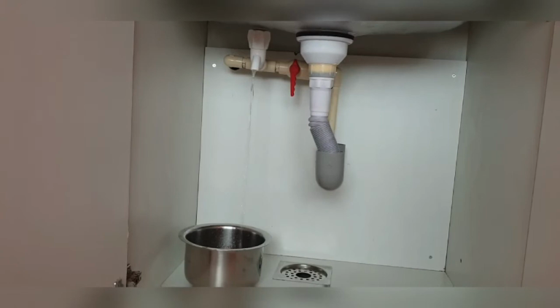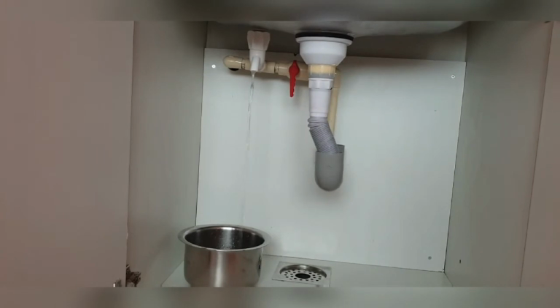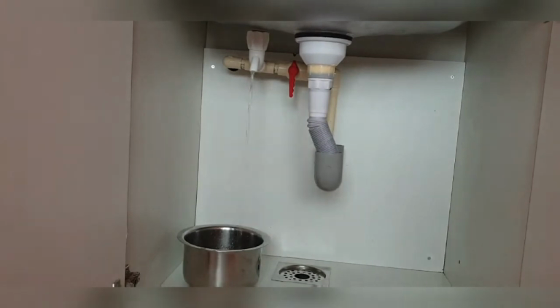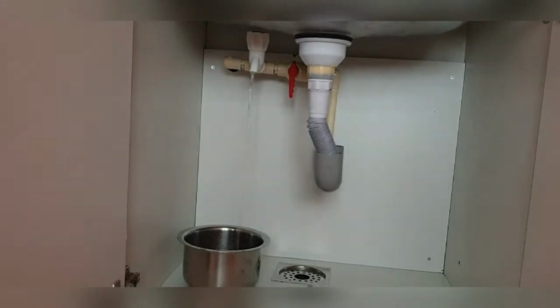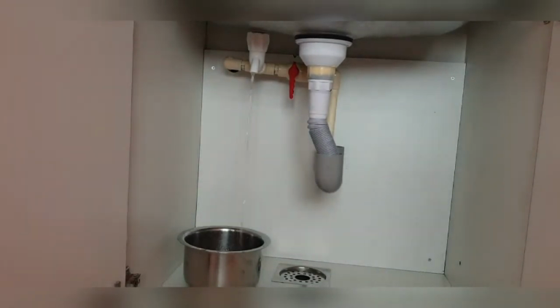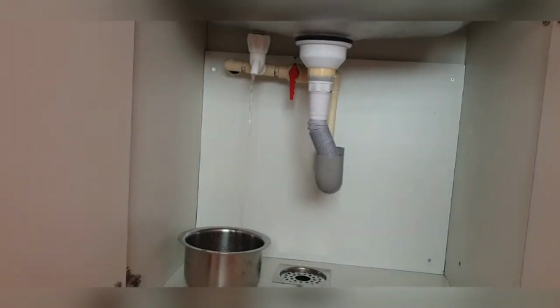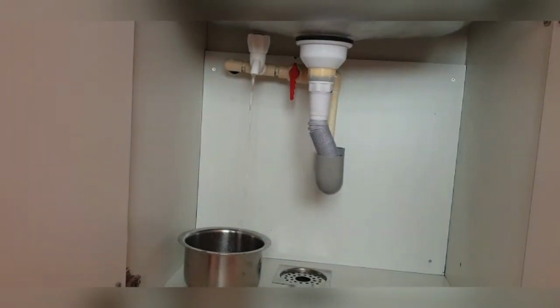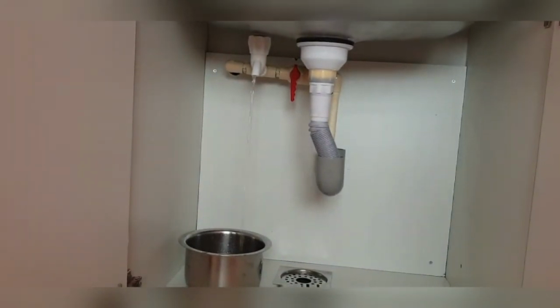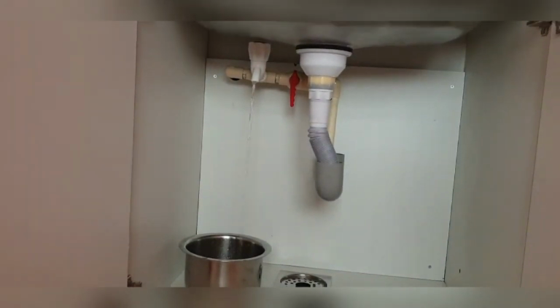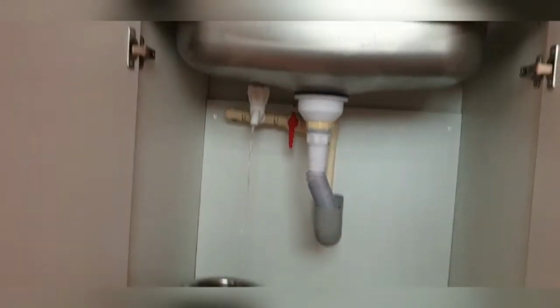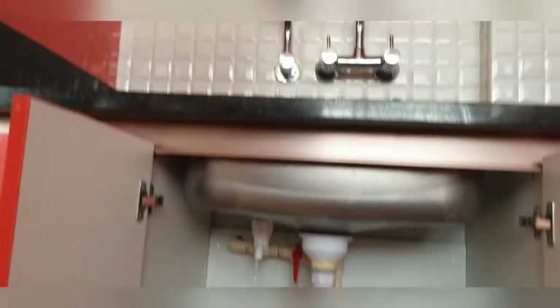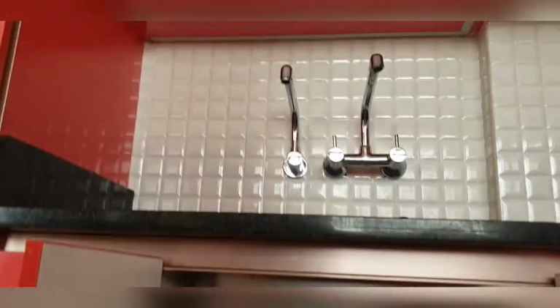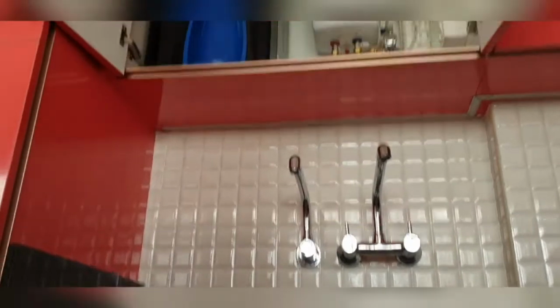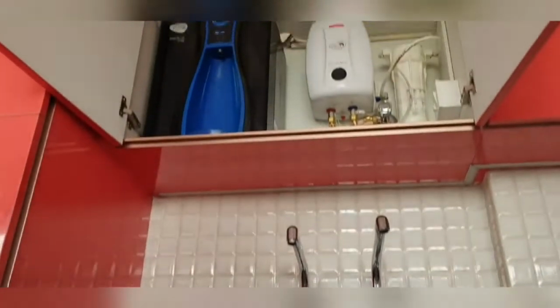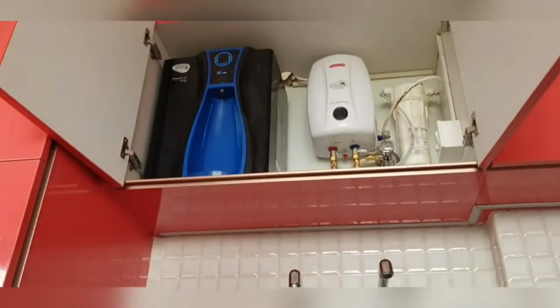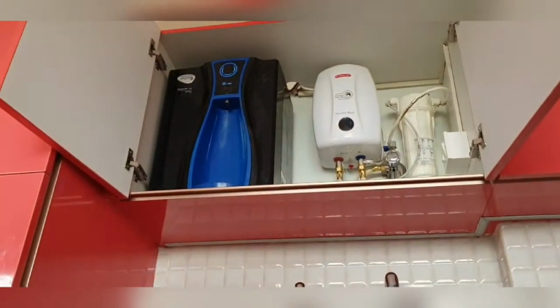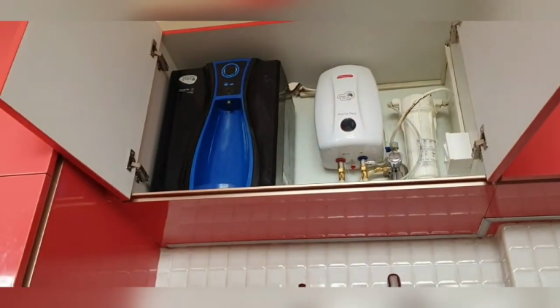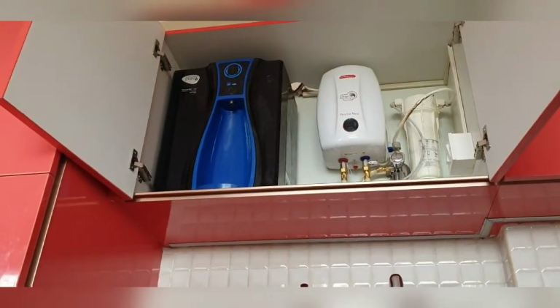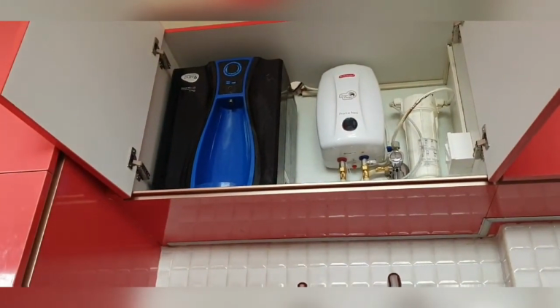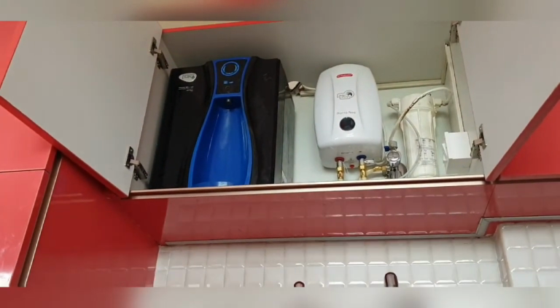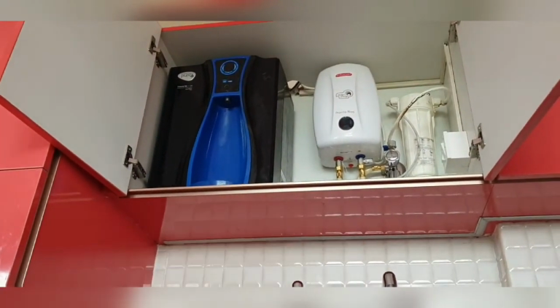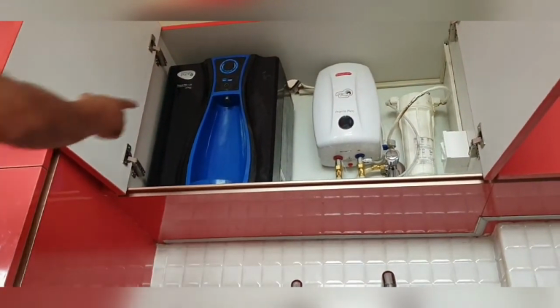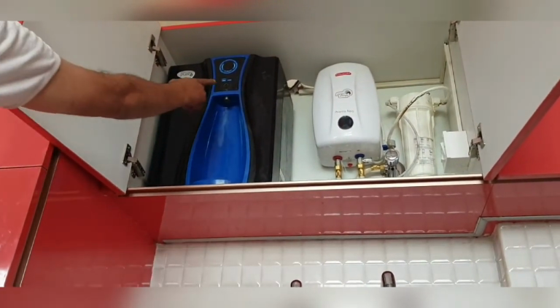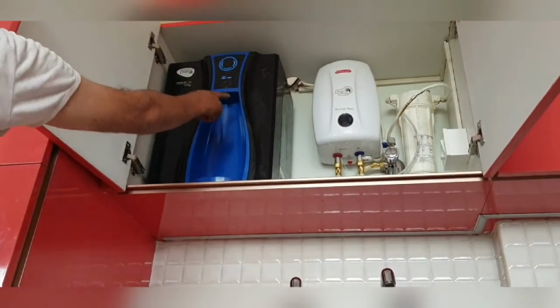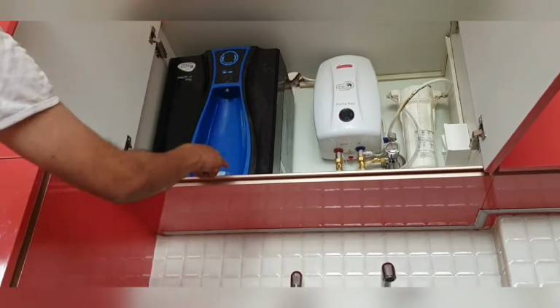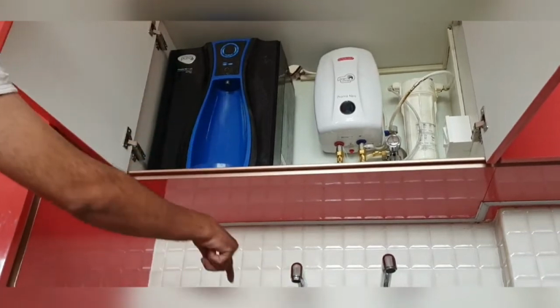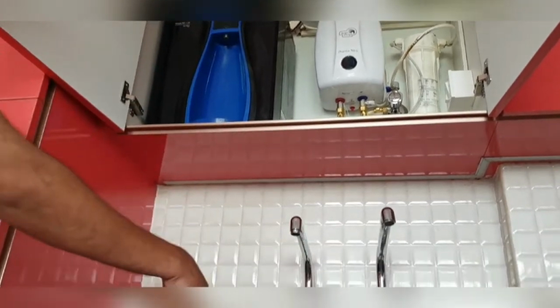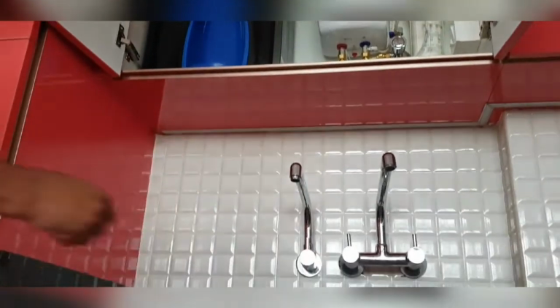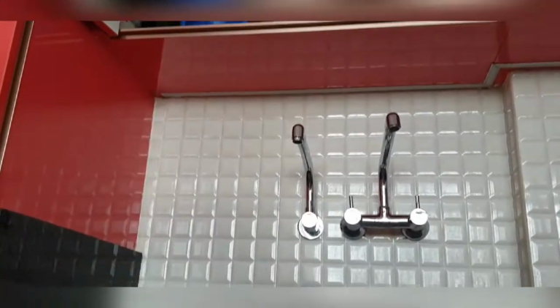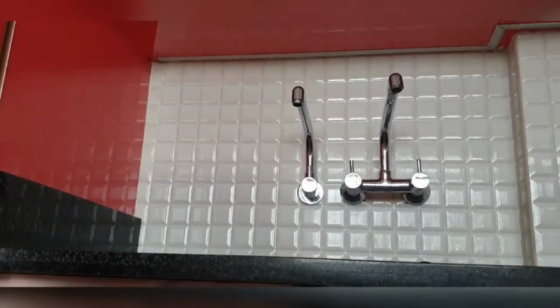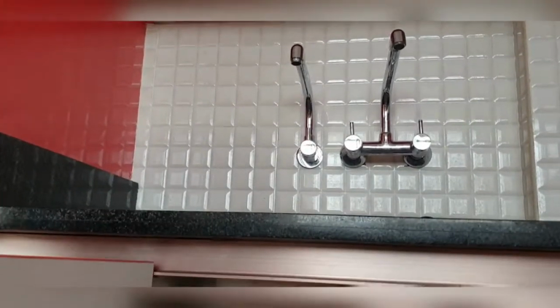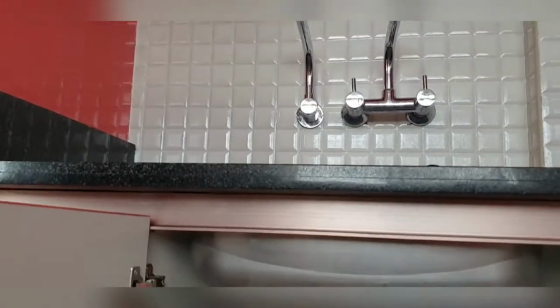It's always hanging in the wash basin area, which makes that place very ugly to look at. But you can see our kitchen, where you're not able to see that outlet pipe at all.